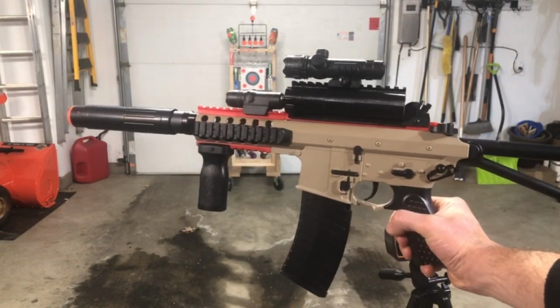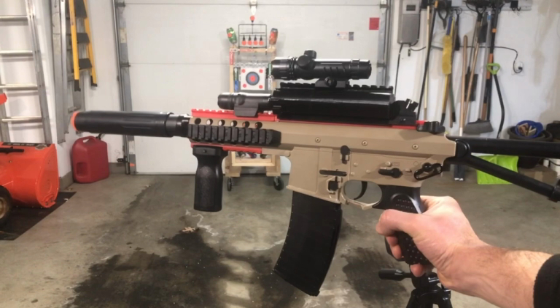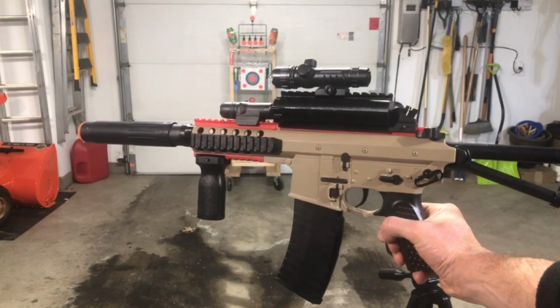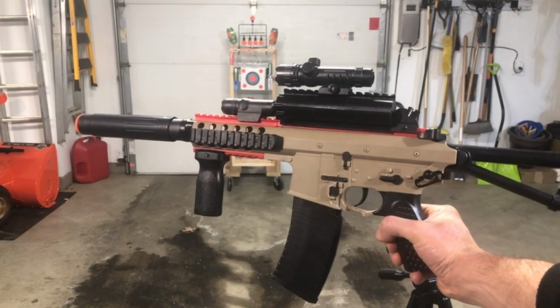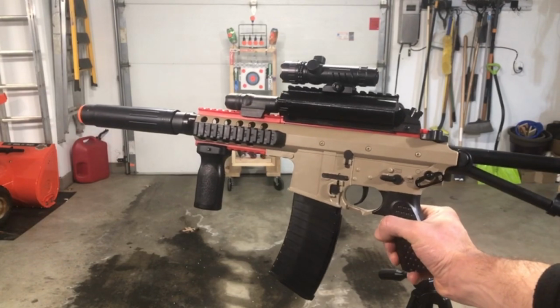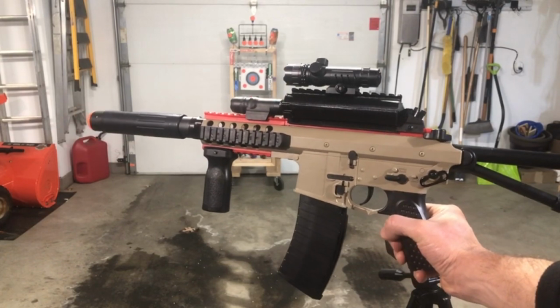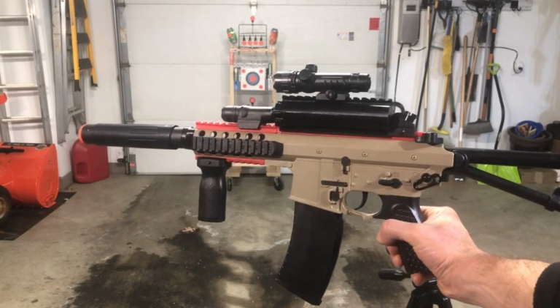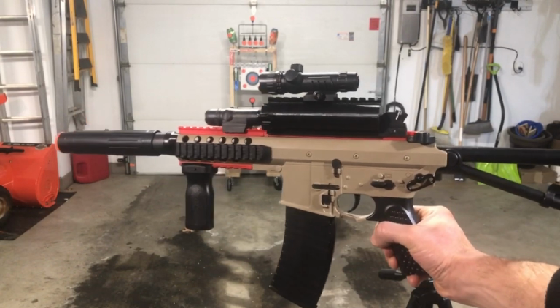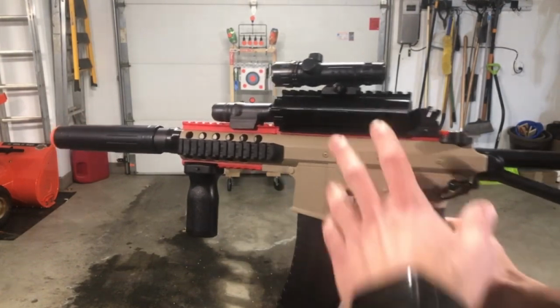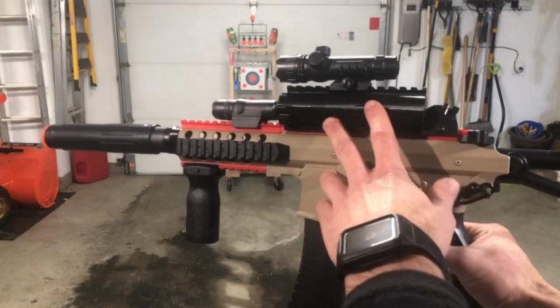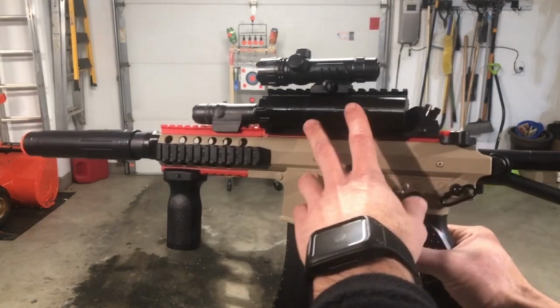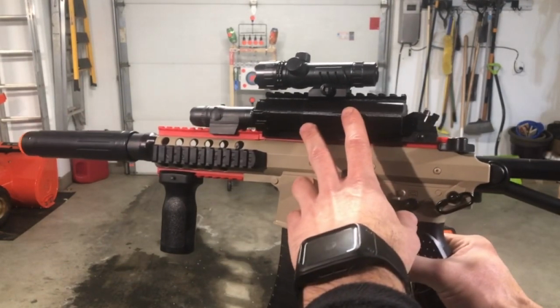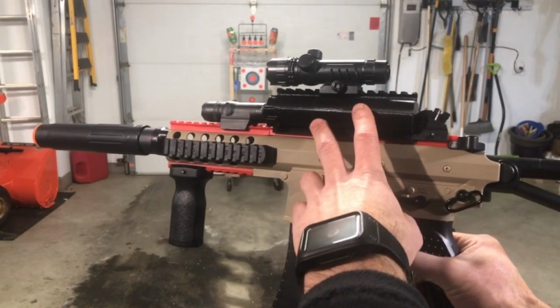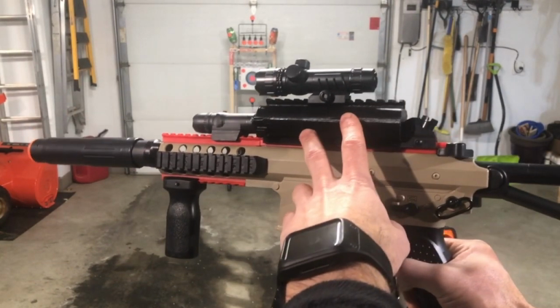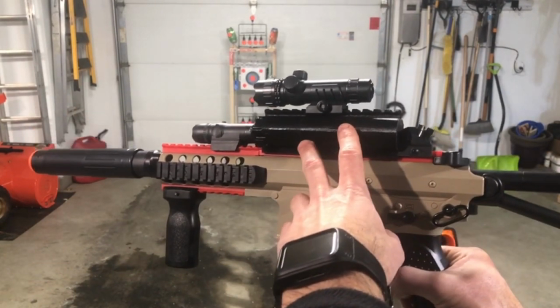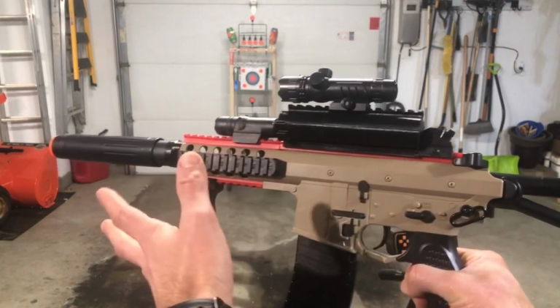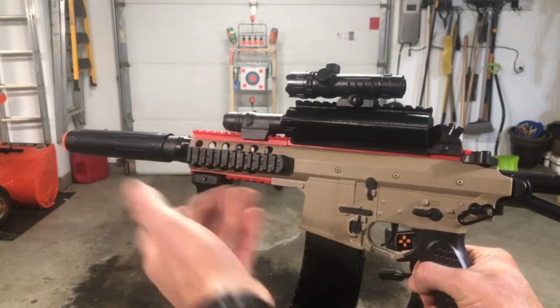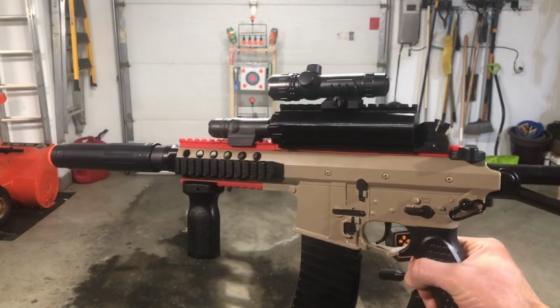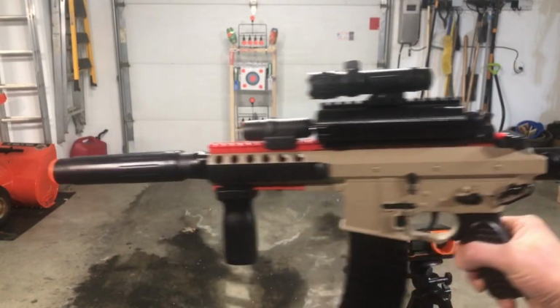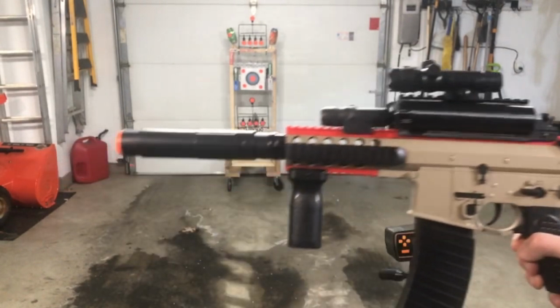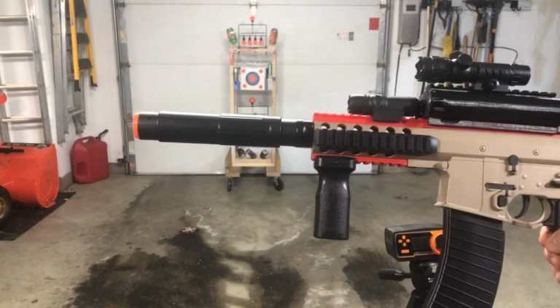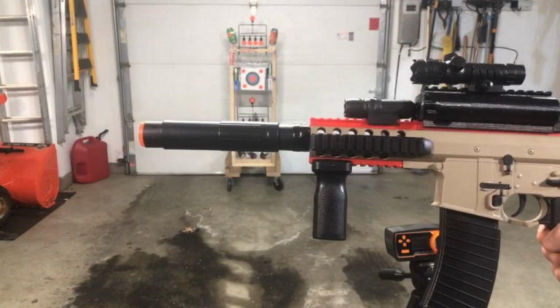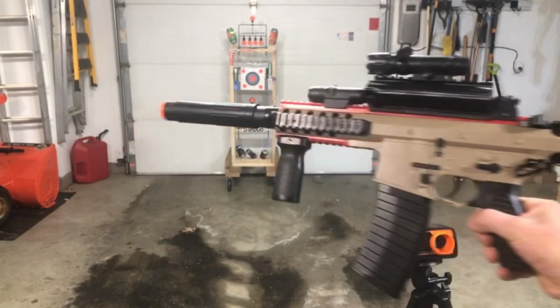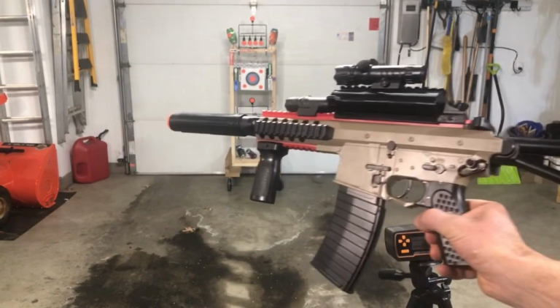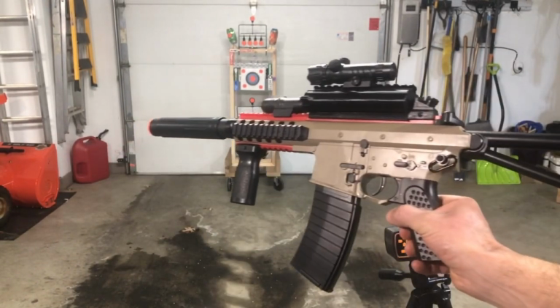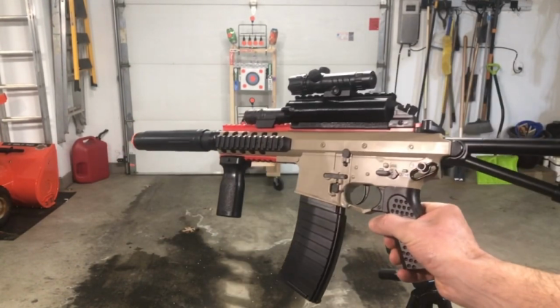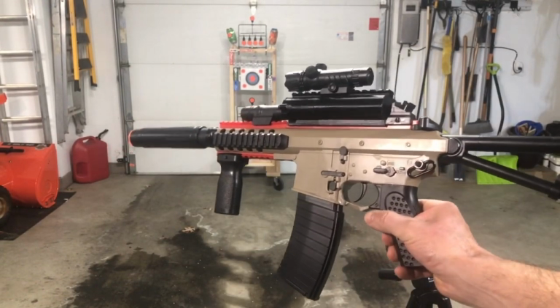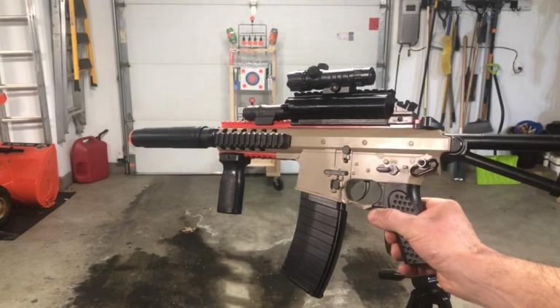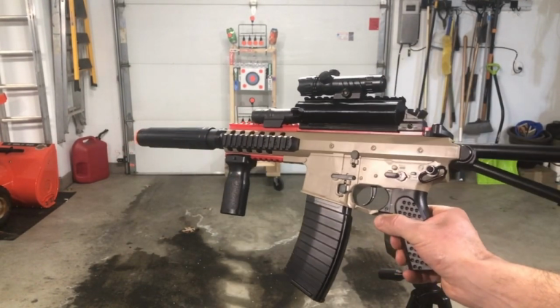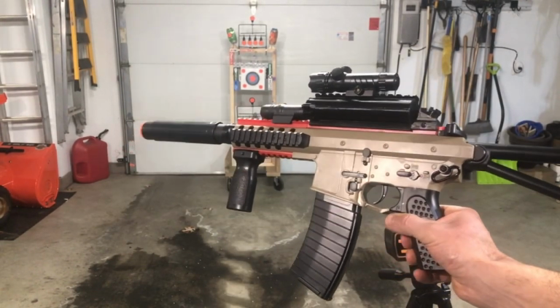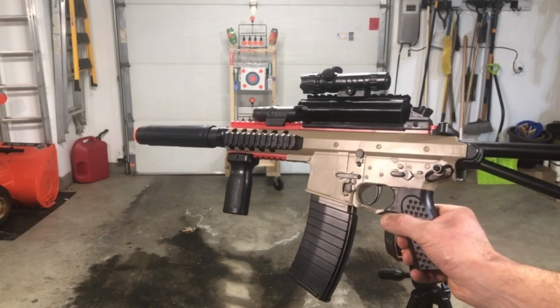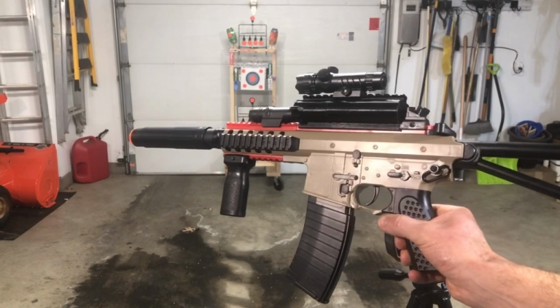Did the modifications to it to just kind of give it a home for that 11.1 volt battery. Changed up the barrel to make it a little something different. A little foregrip on it. But overall, like I said, a good value.